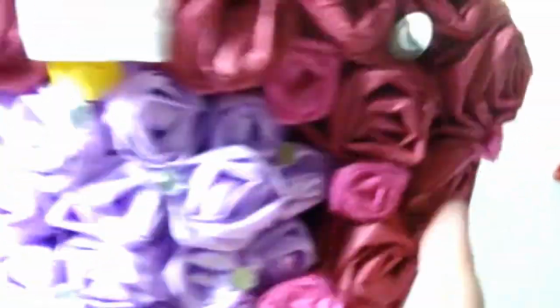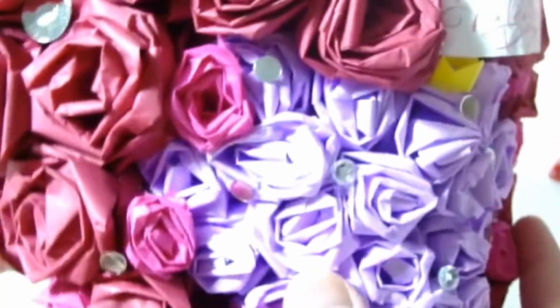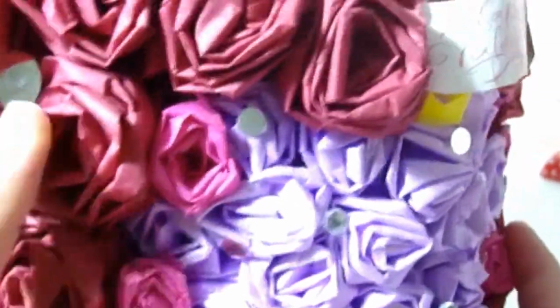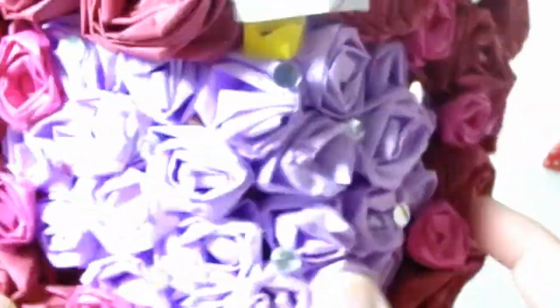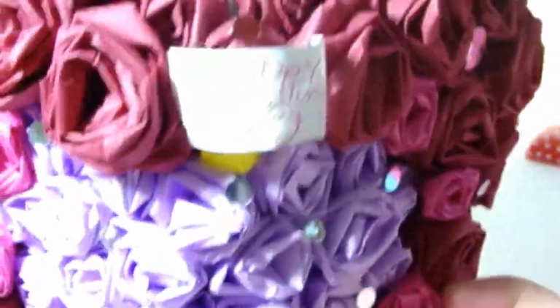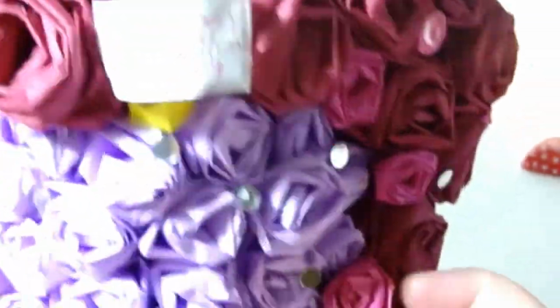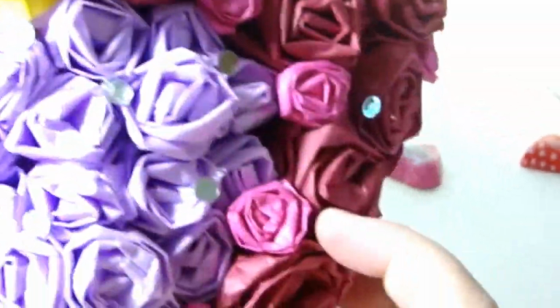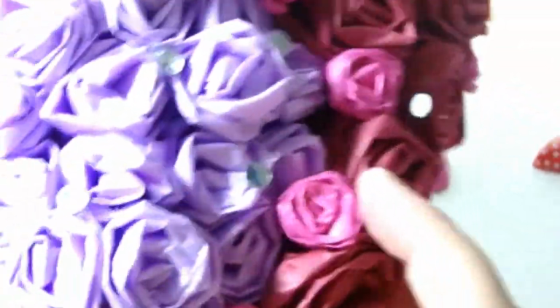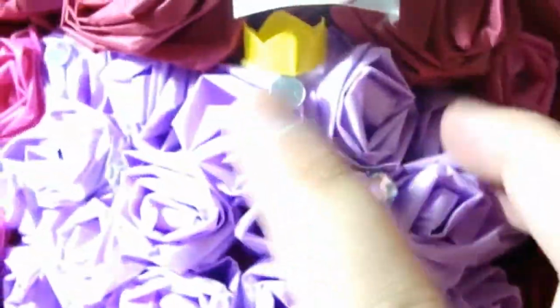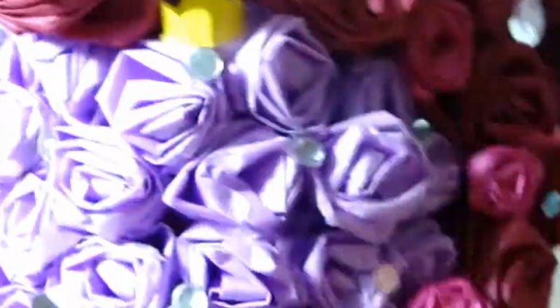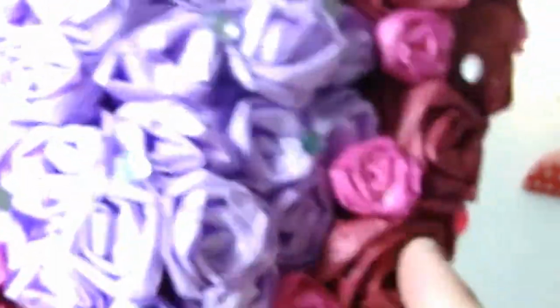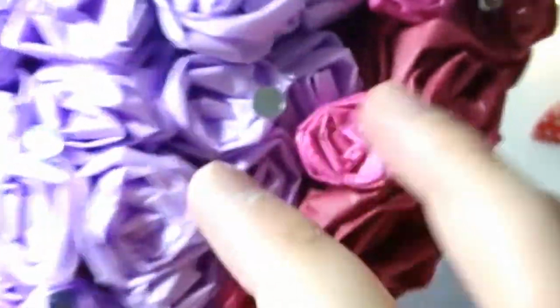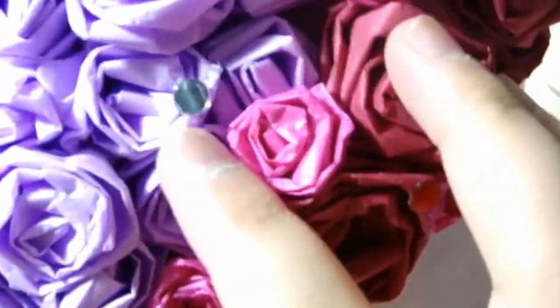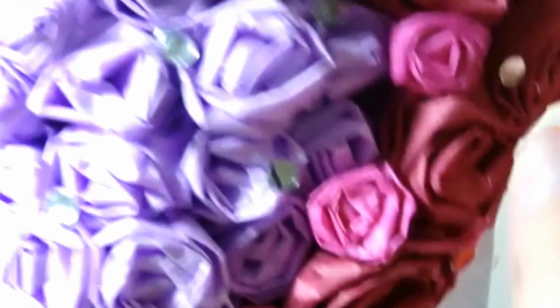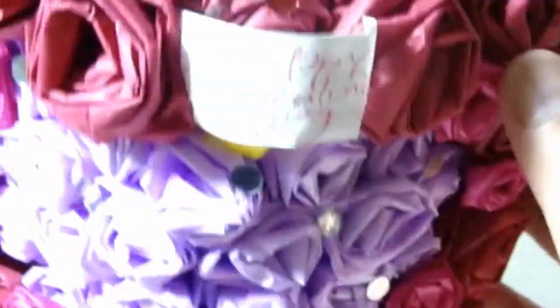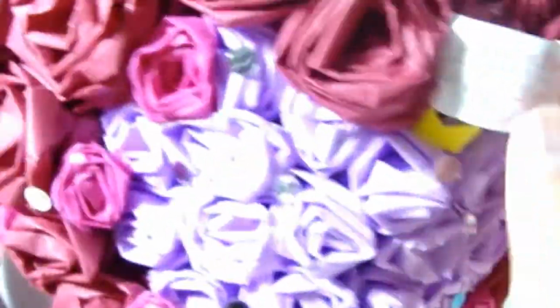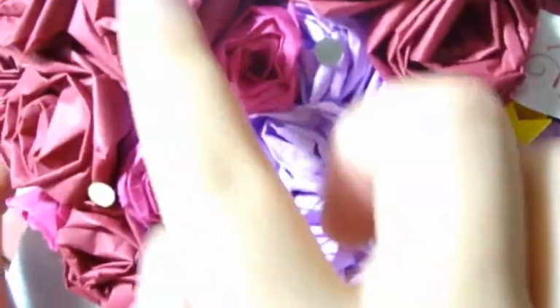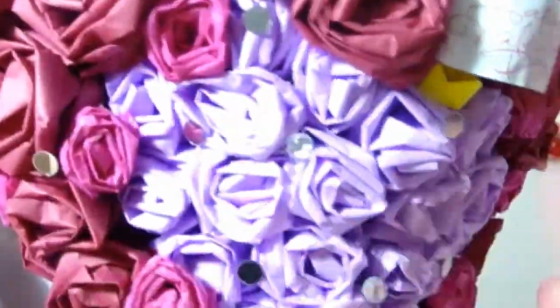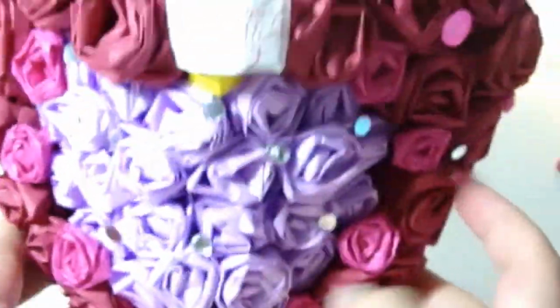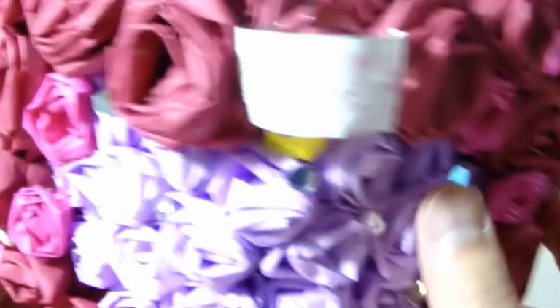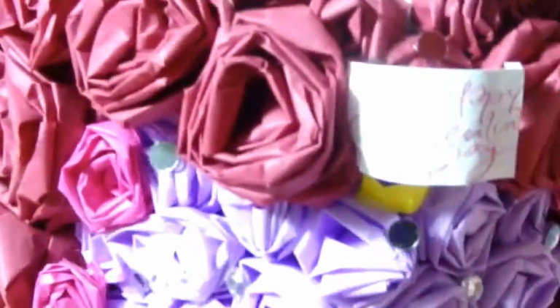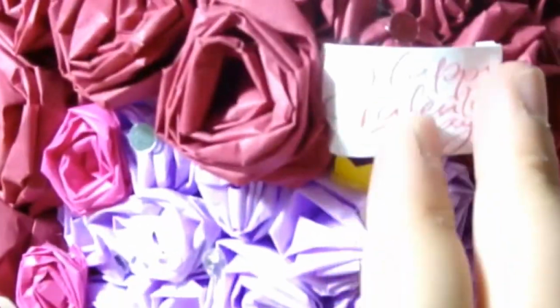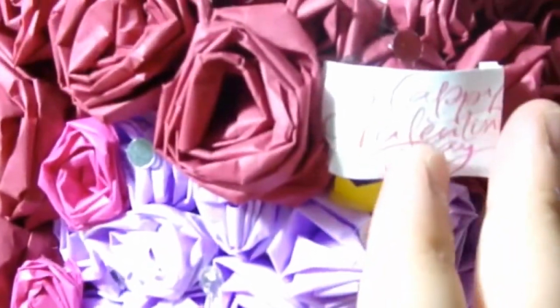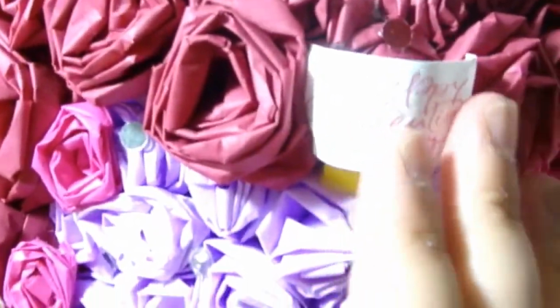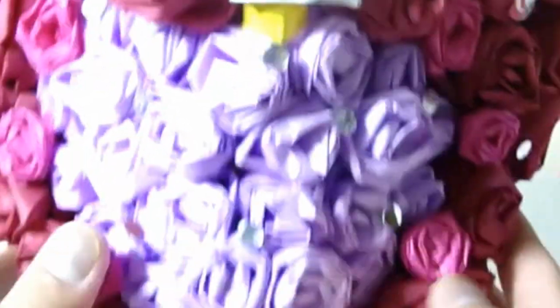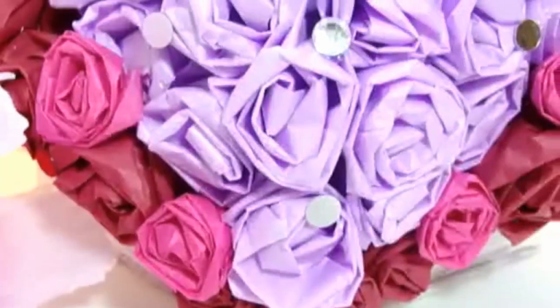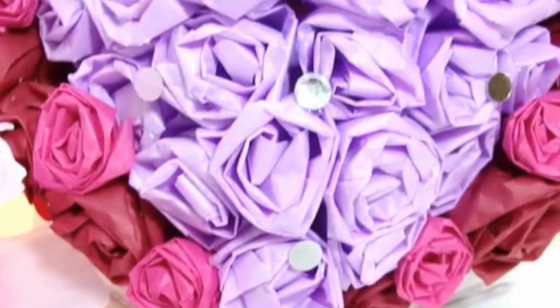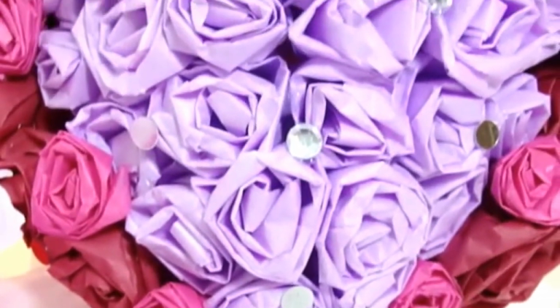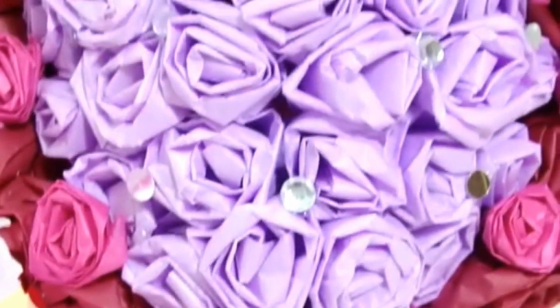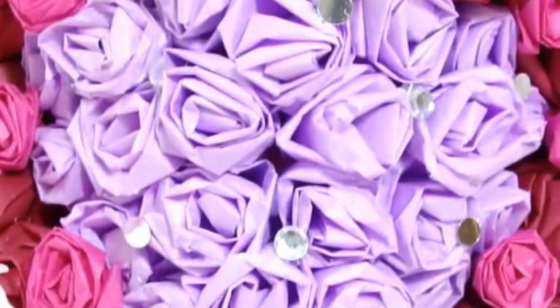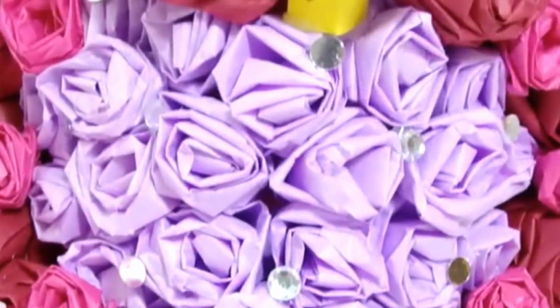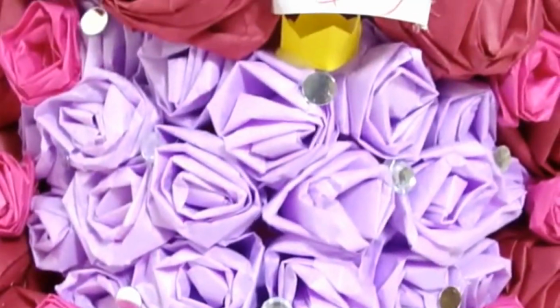After gluing on all the roses, you can start decorating. Glue some silver circle bling-bling around, make a little yellow crown and a round gift tag, and glue it in the middle for a finished touch. For the box itself, you can put in candies, messages, letters, or any goodies you'd like.